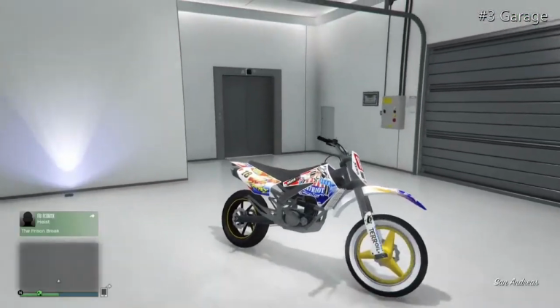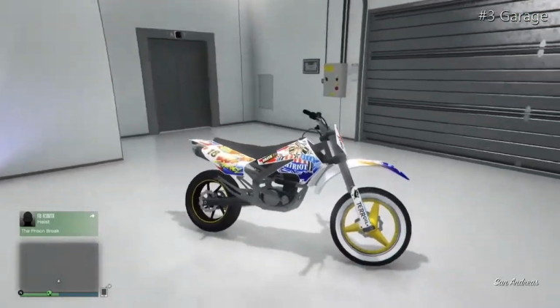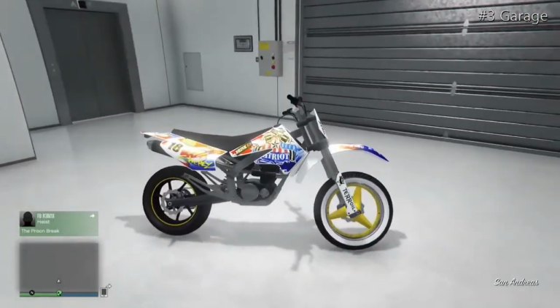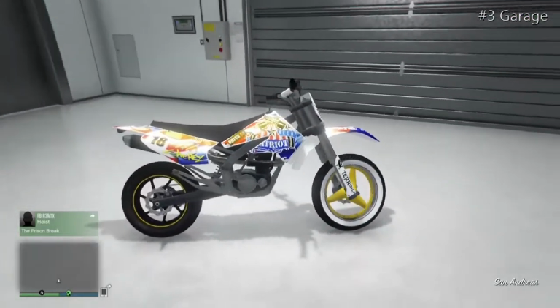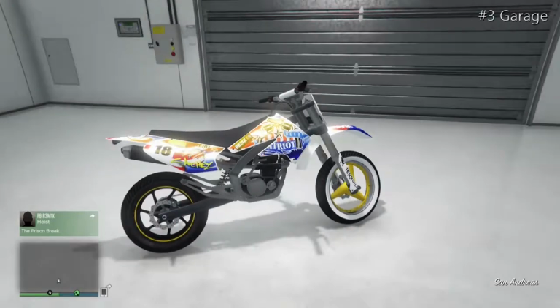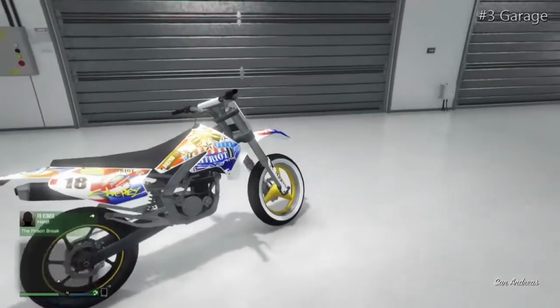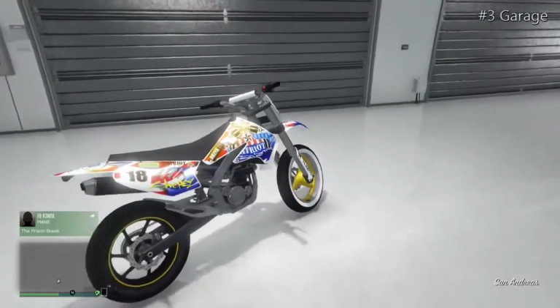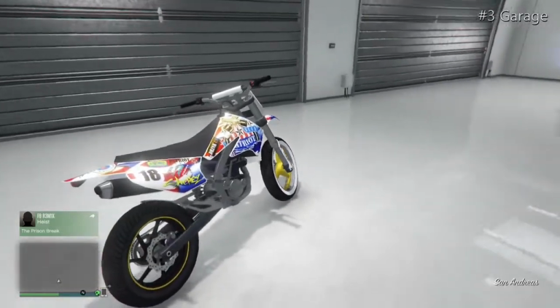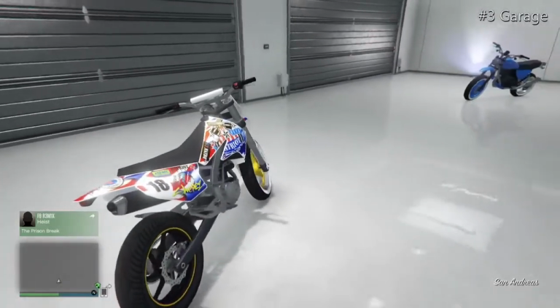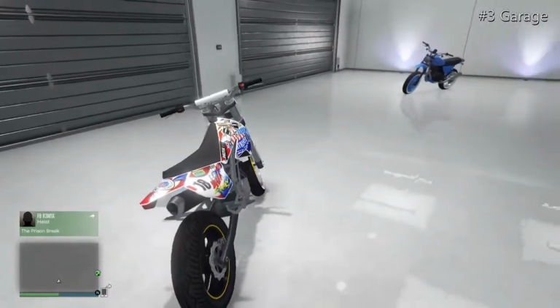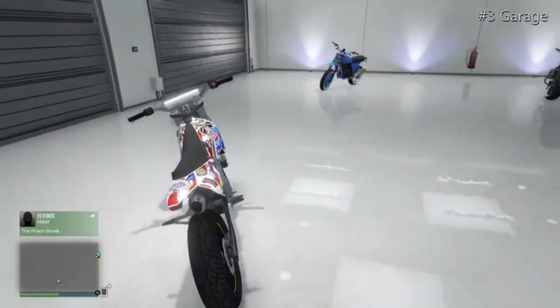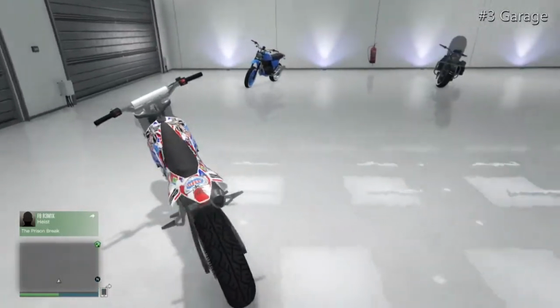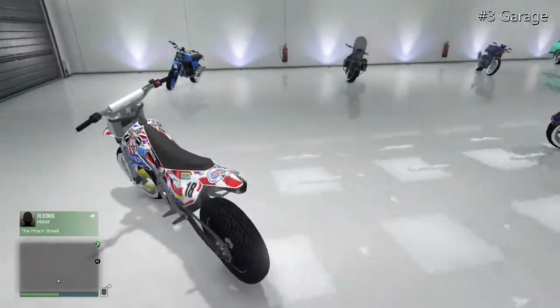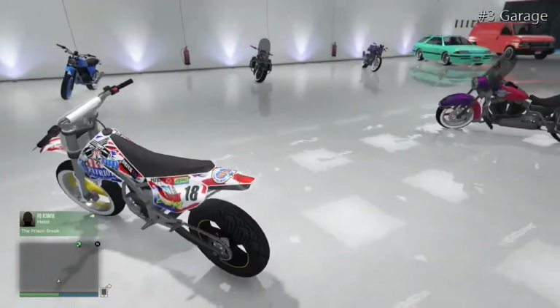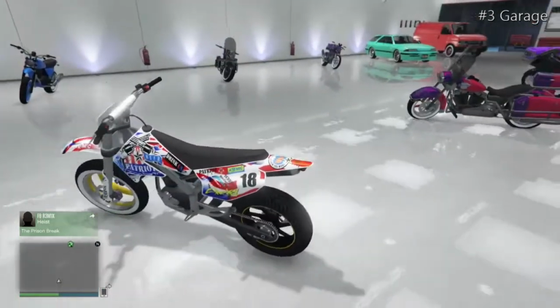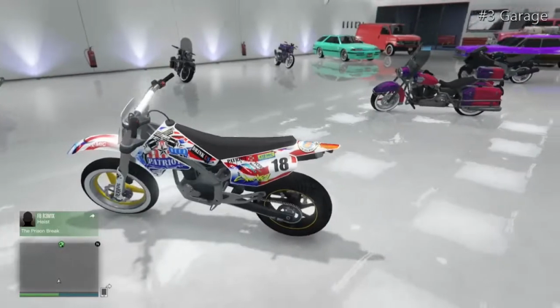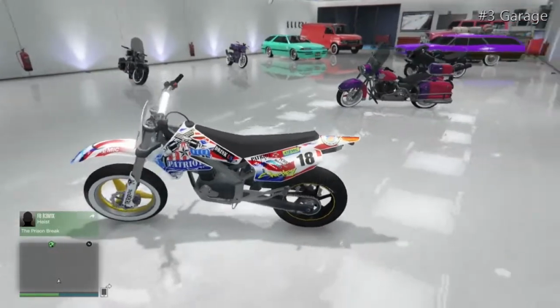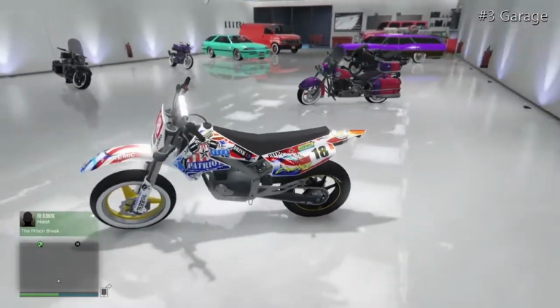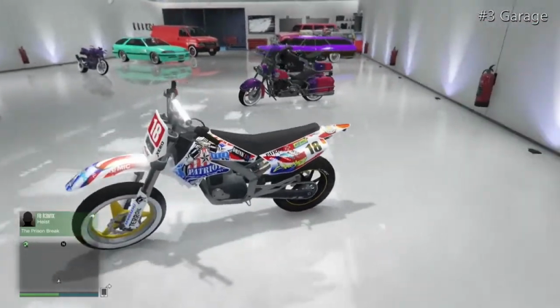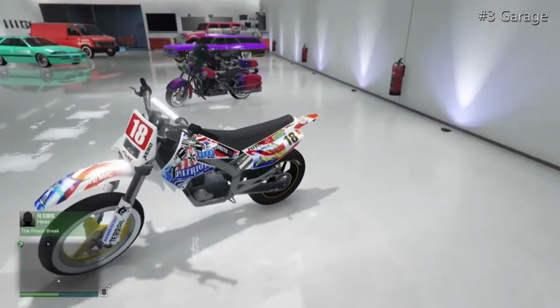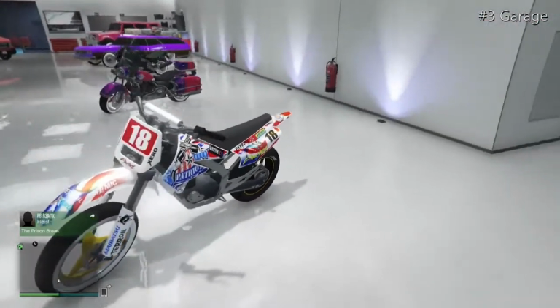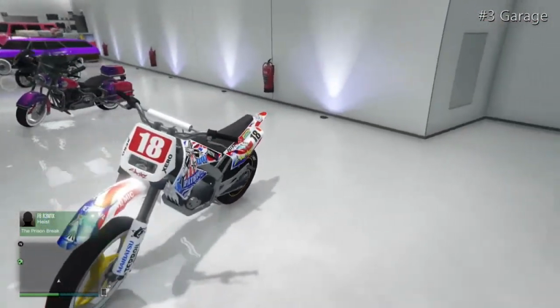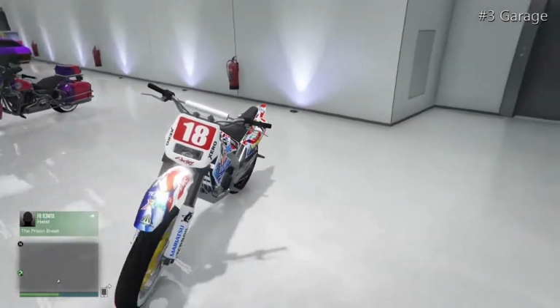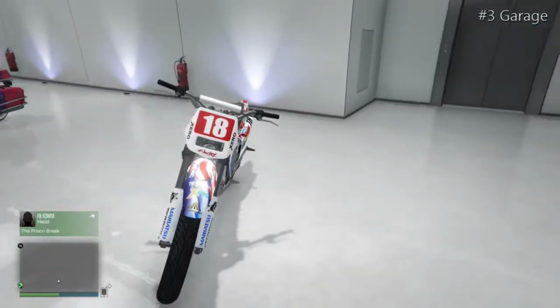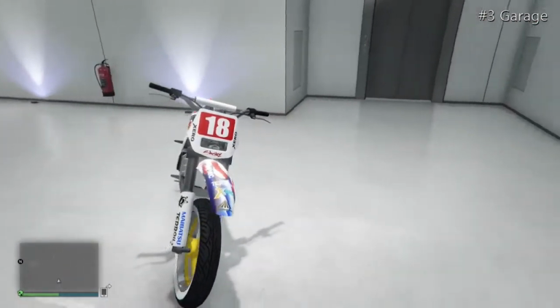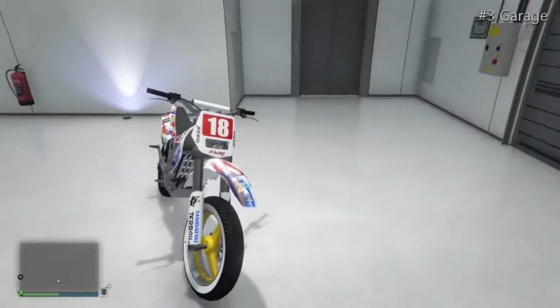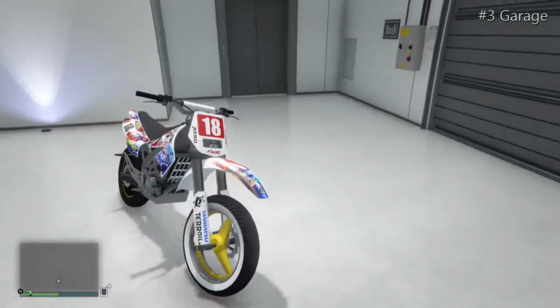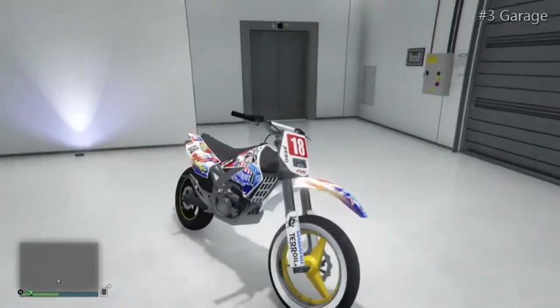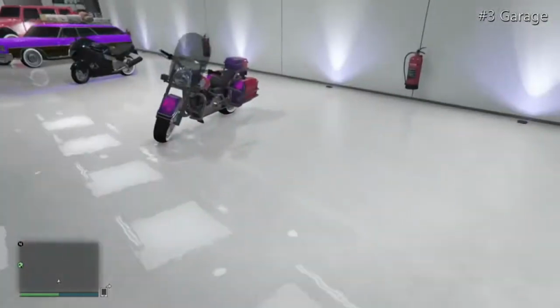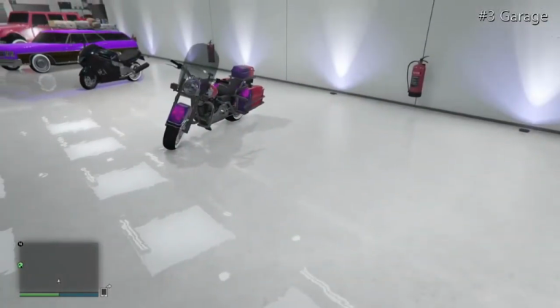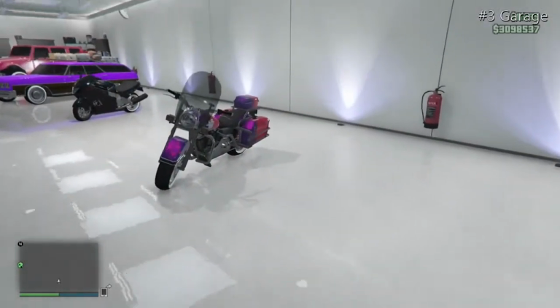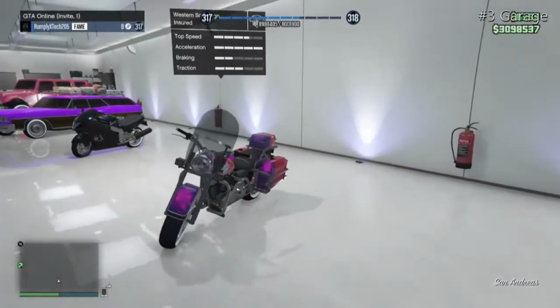Moving on to the Sanchez, which has some odd wheels and a yellow colour over the livery. It's a really unusual bike to have, but I've got it here for you guys for video purposes.